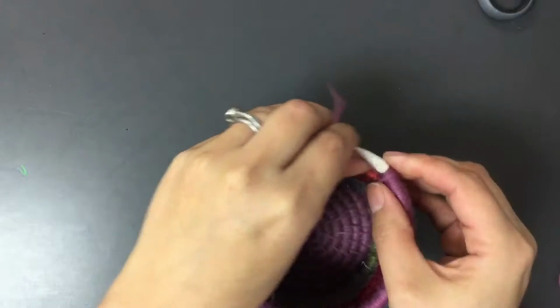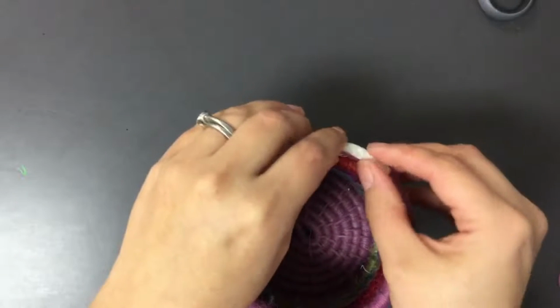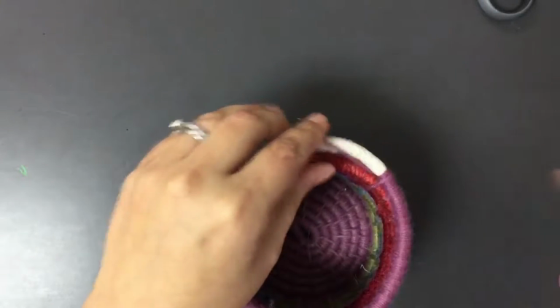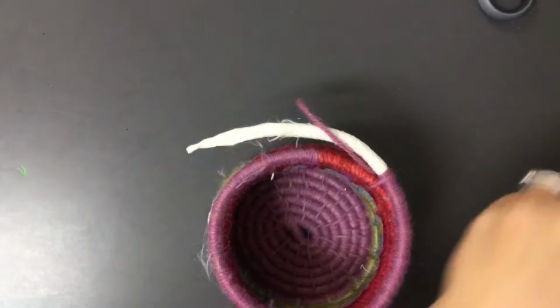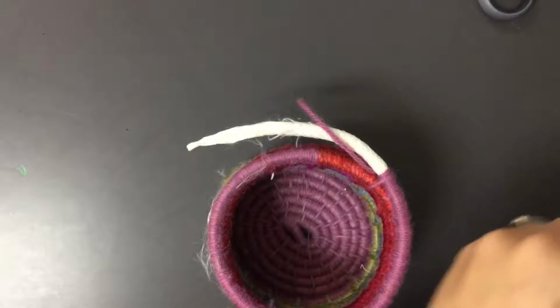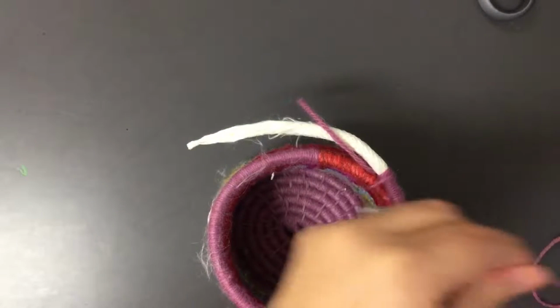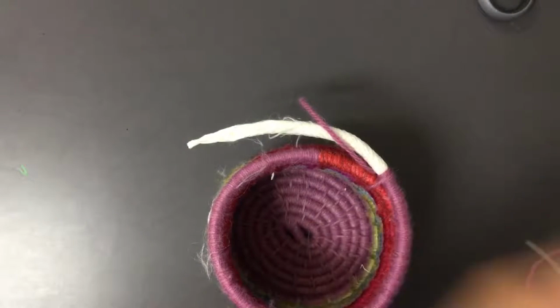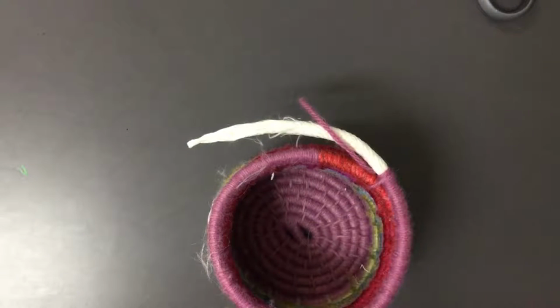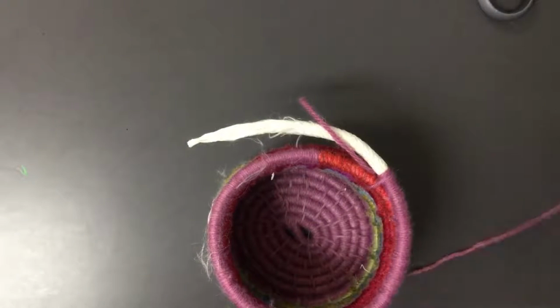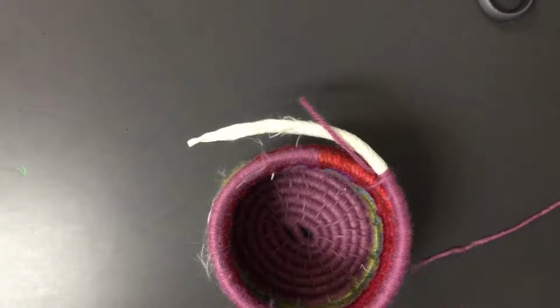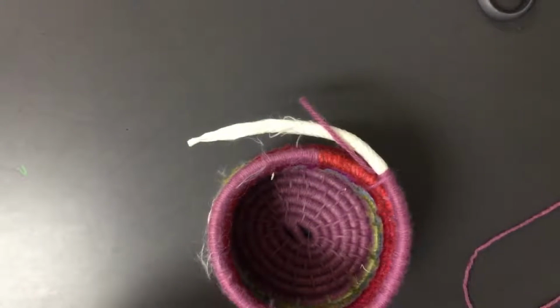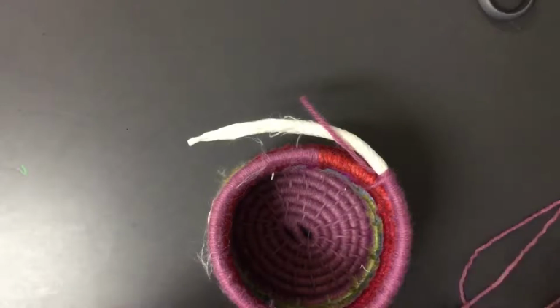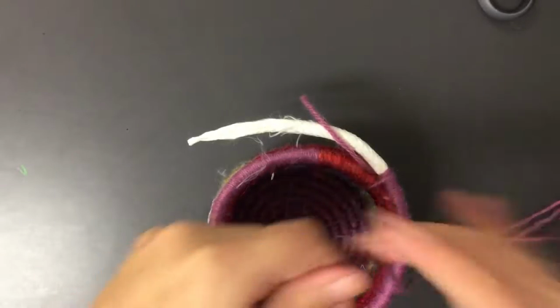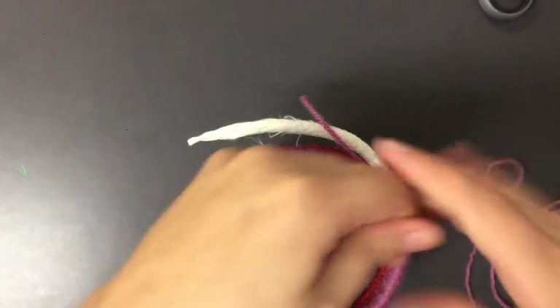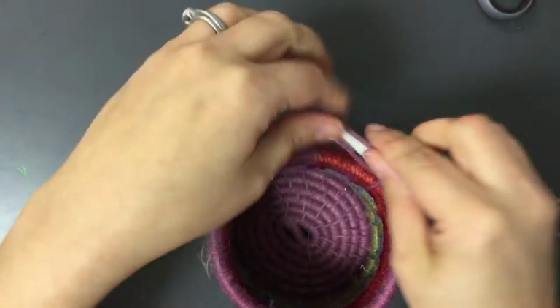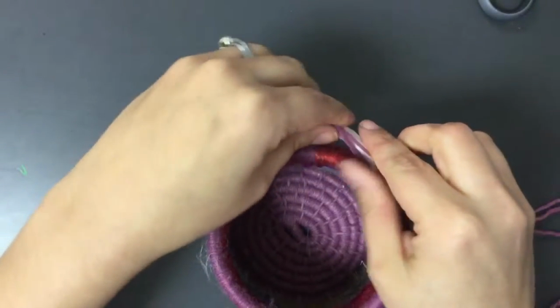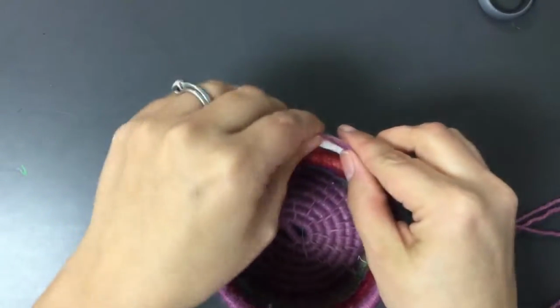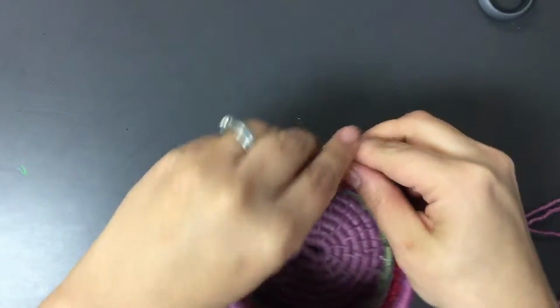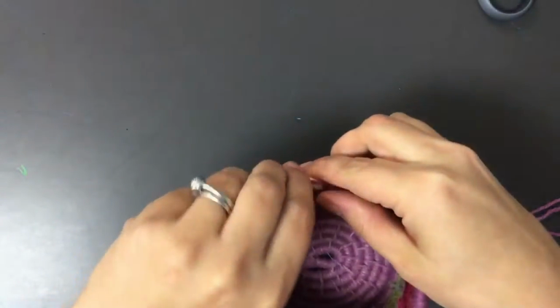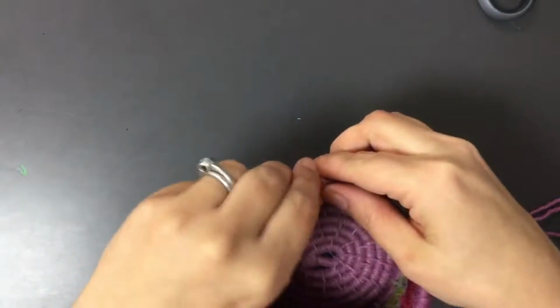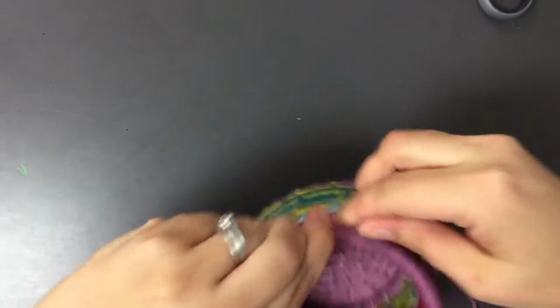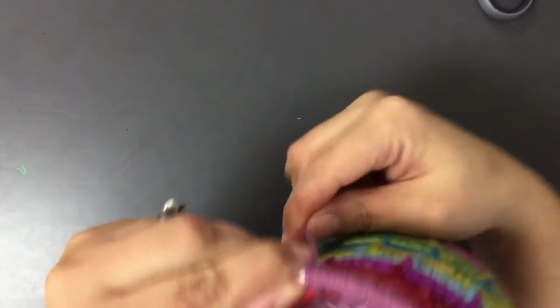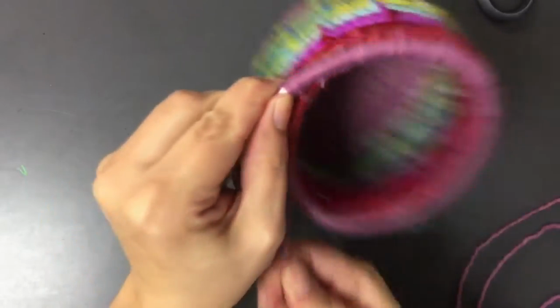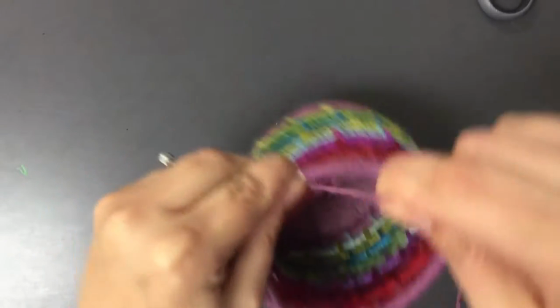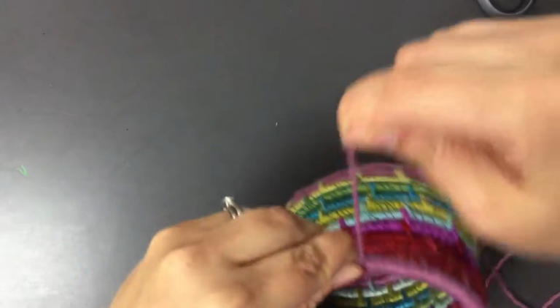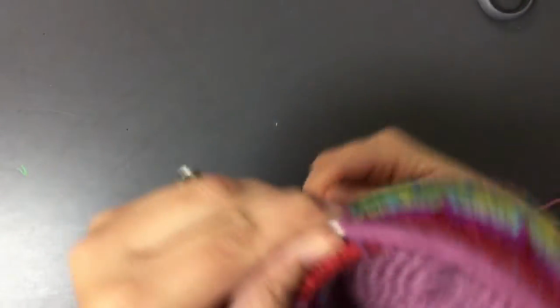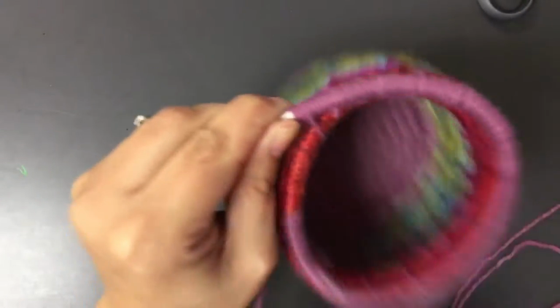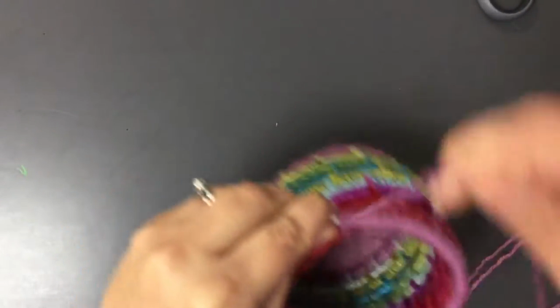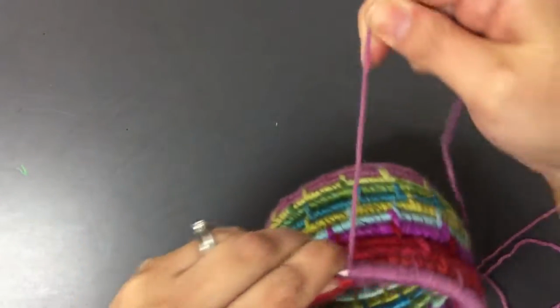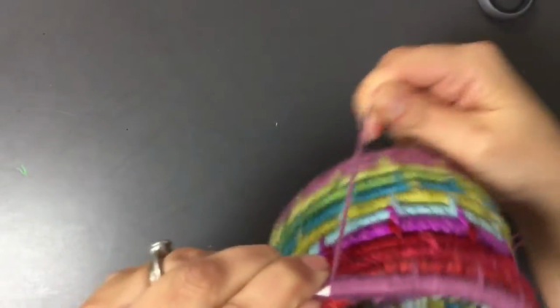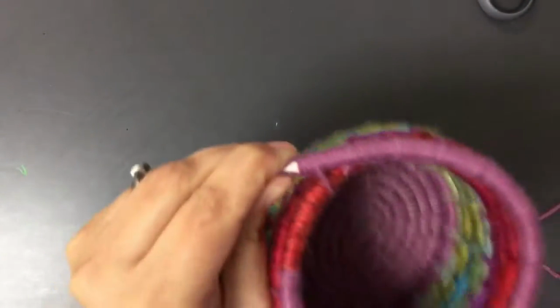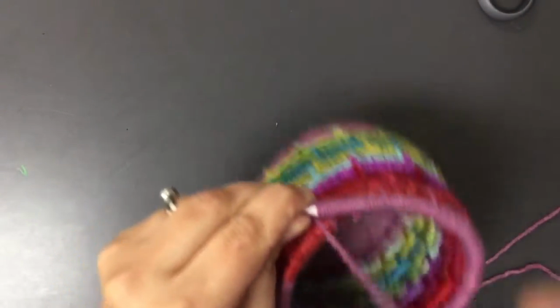Since I needed a new string, I'm going to go ahead and add that, and then continue how I was doing it before again until I have about an inch left.